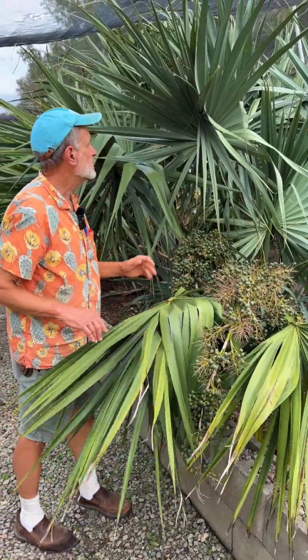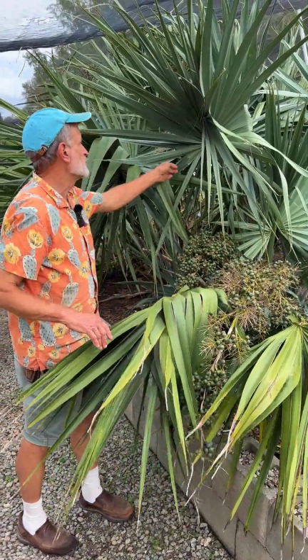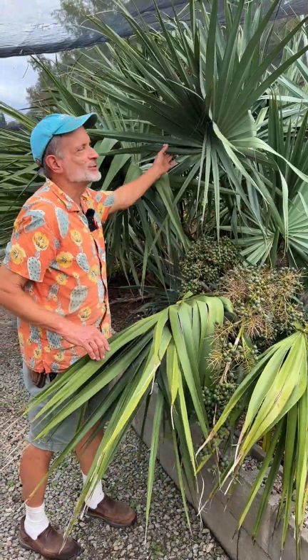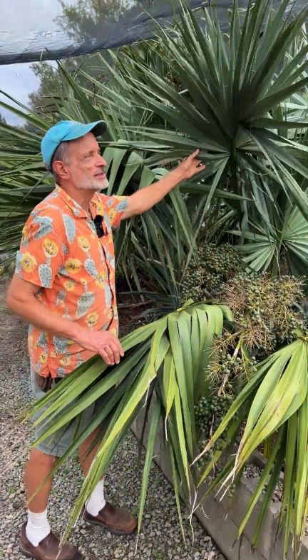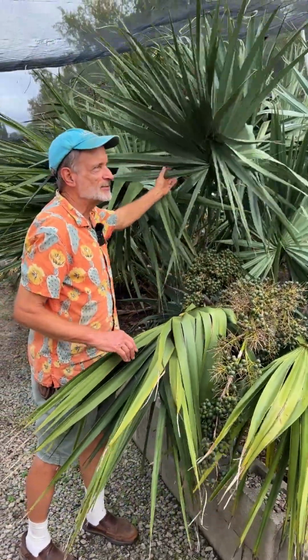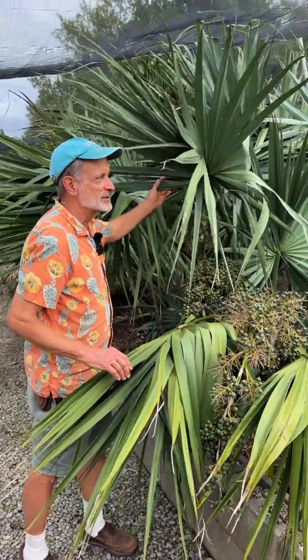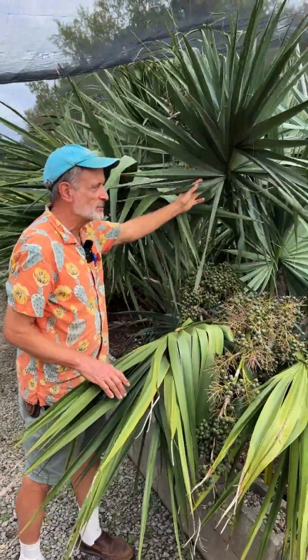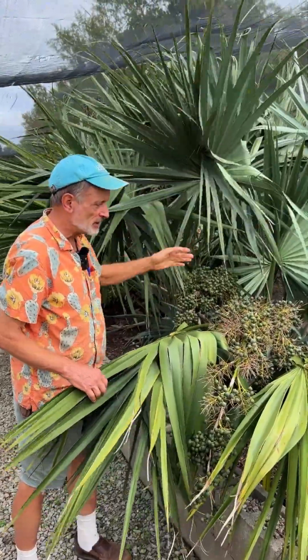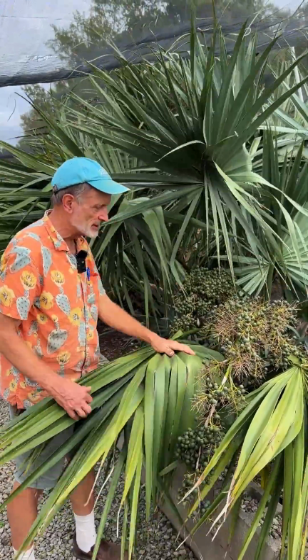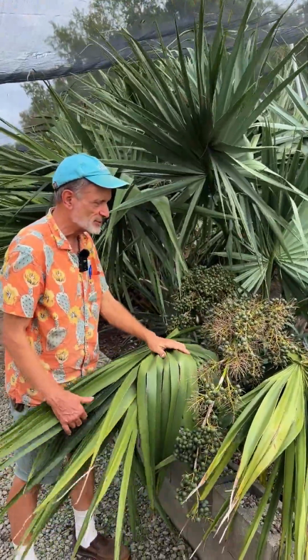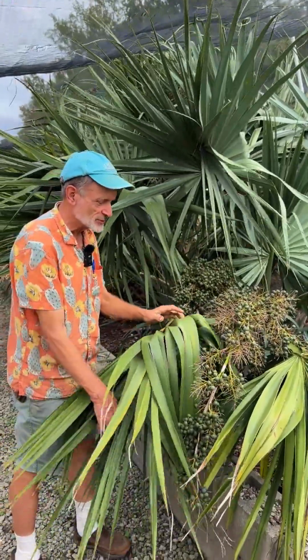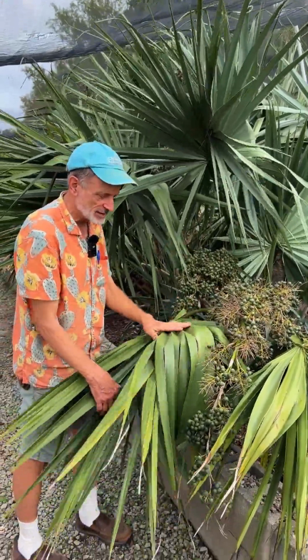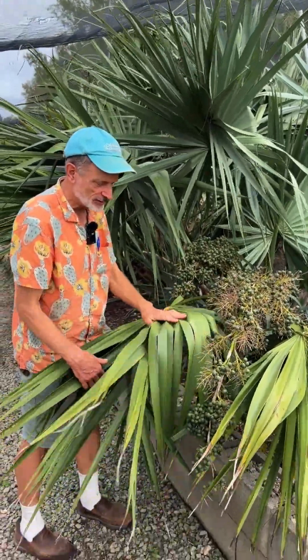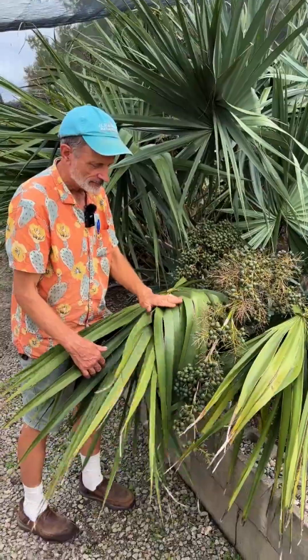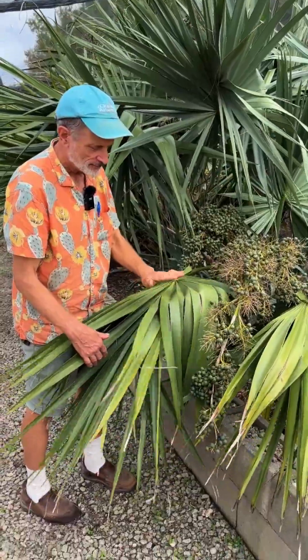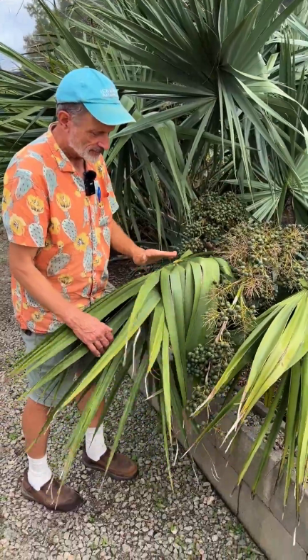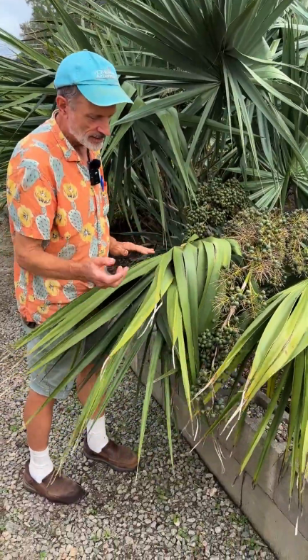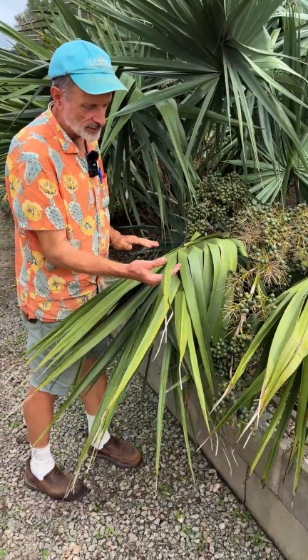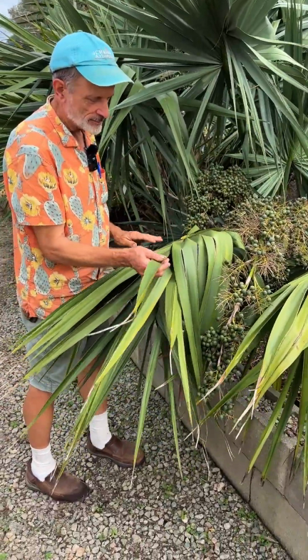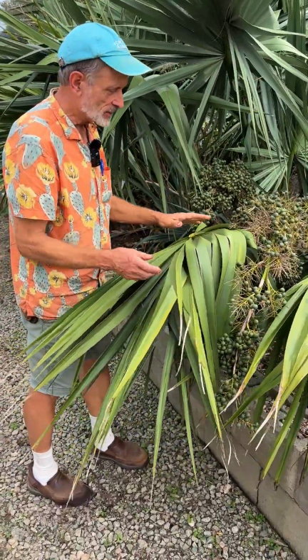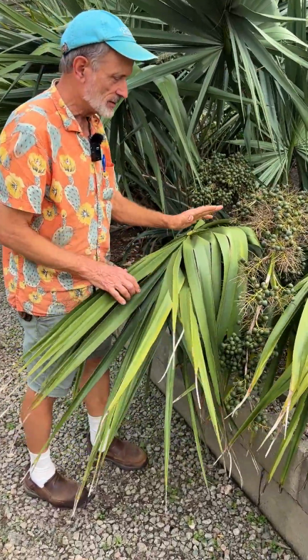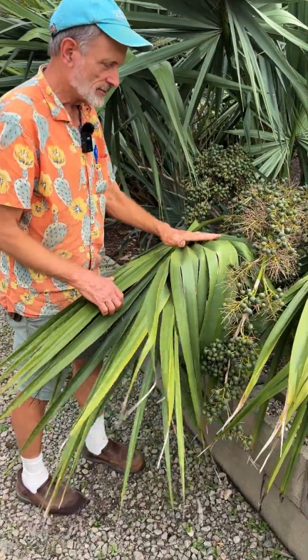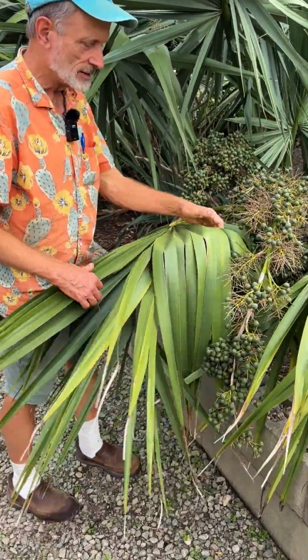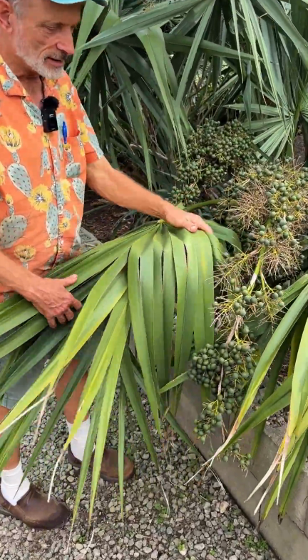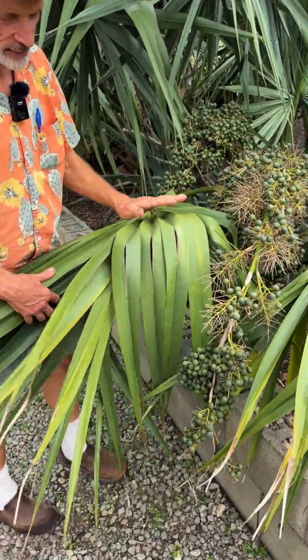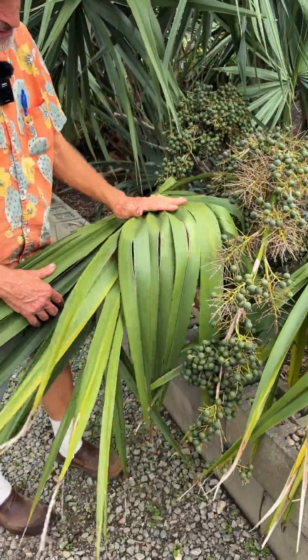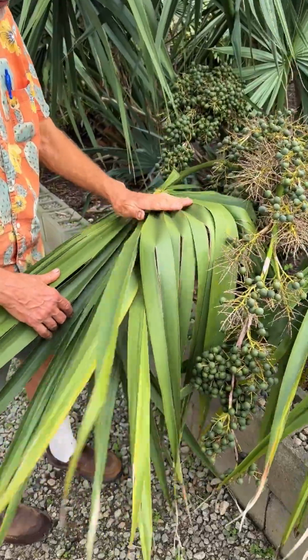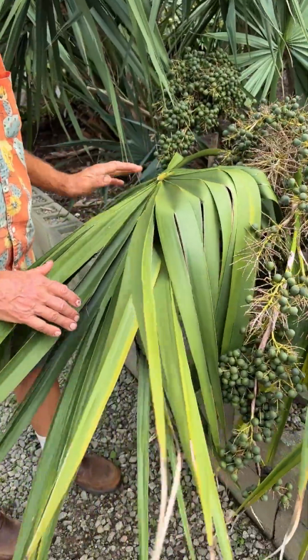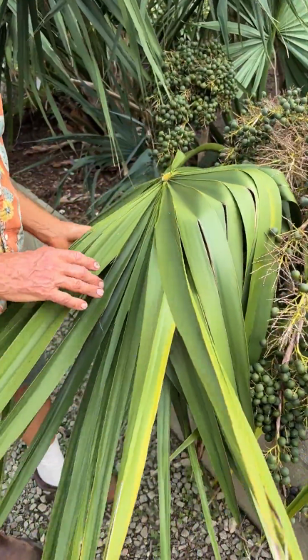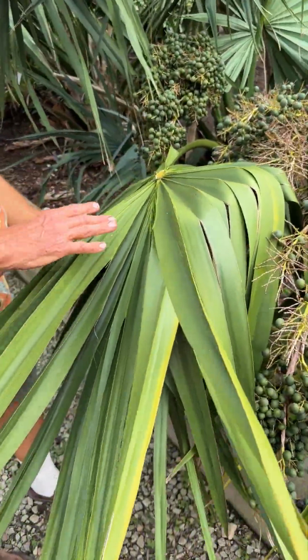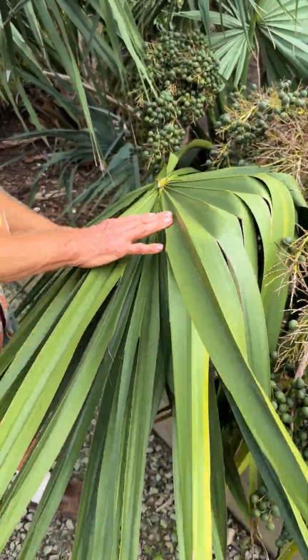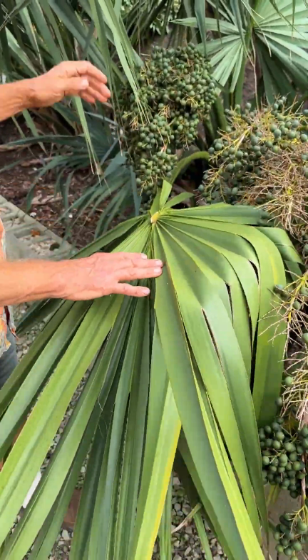I also really enjoy the sound of a sabal palm. The leaves are so stiff — they're like lightweight plastic, but perfectly rigid.